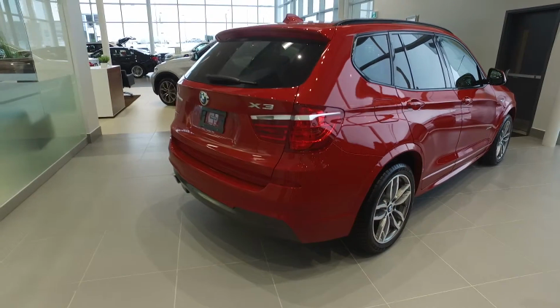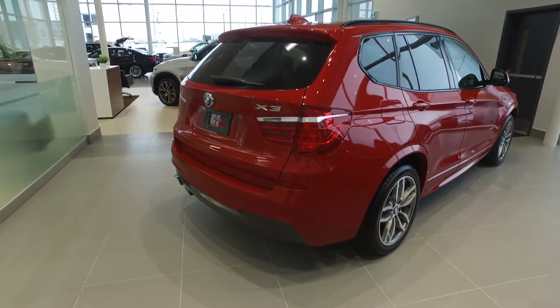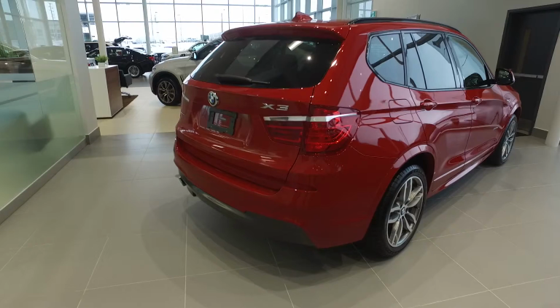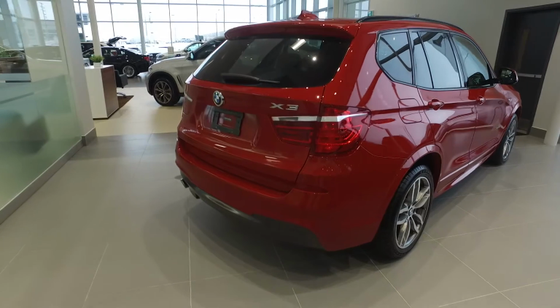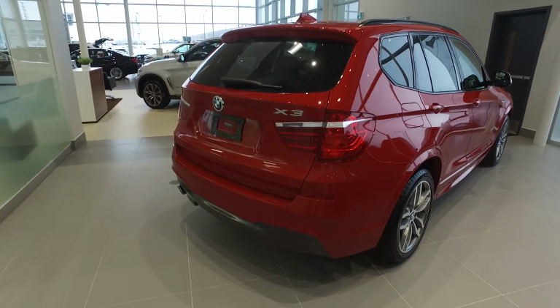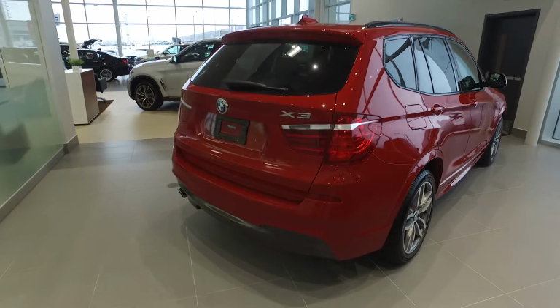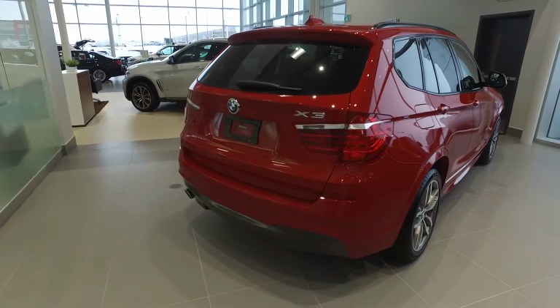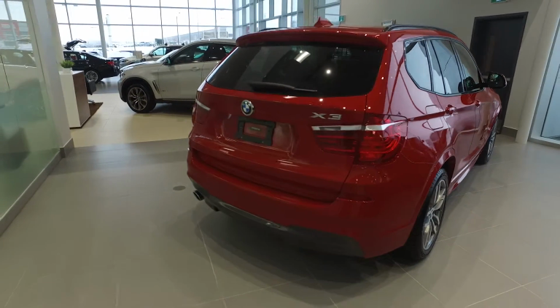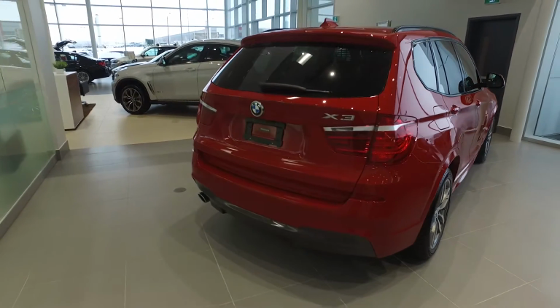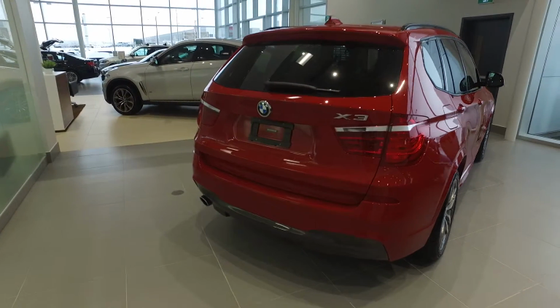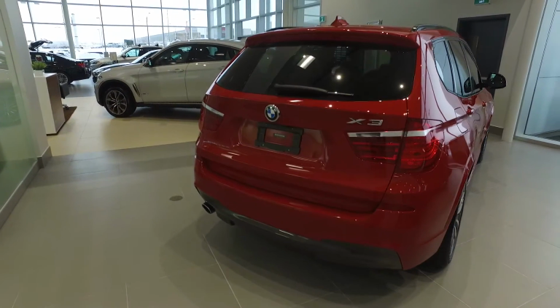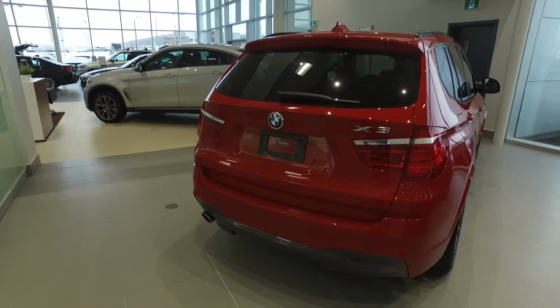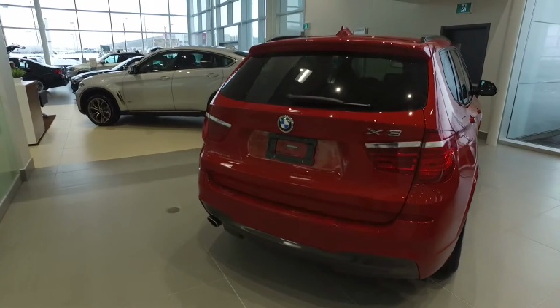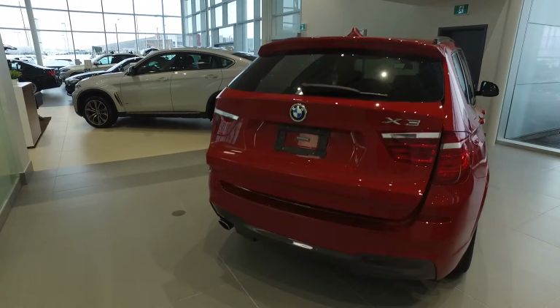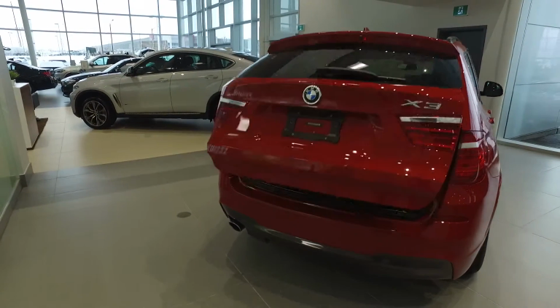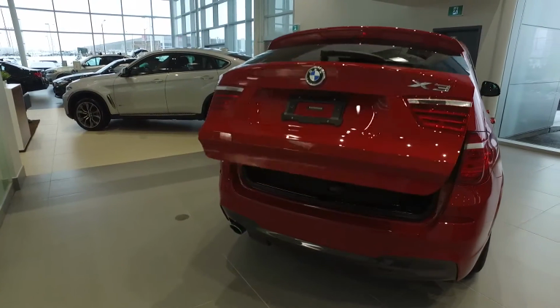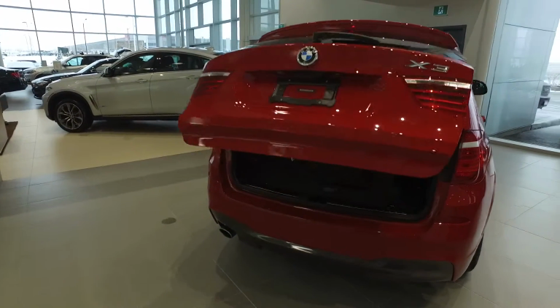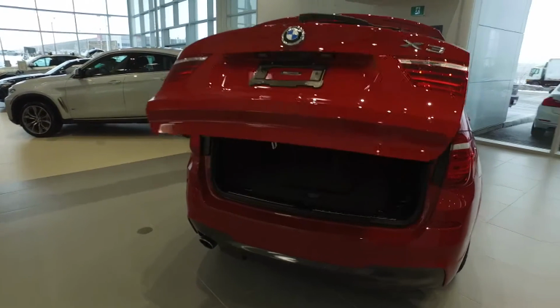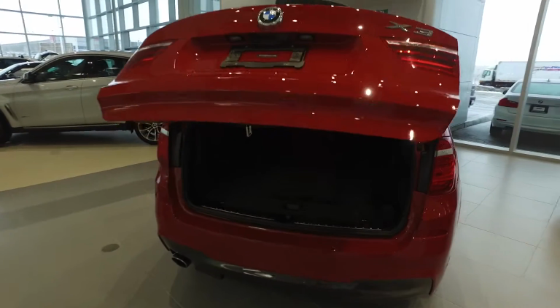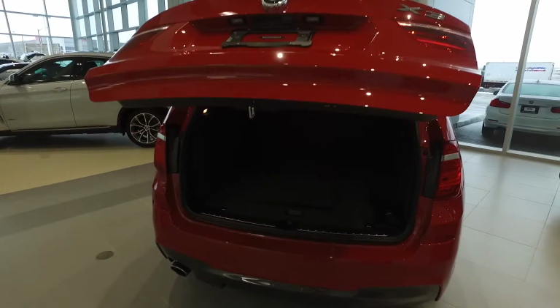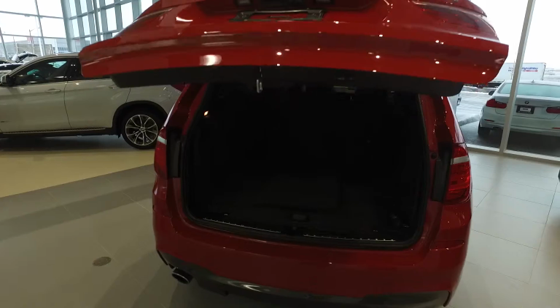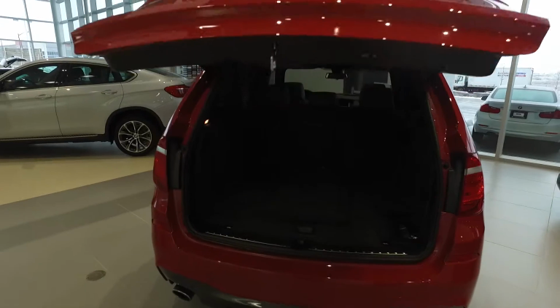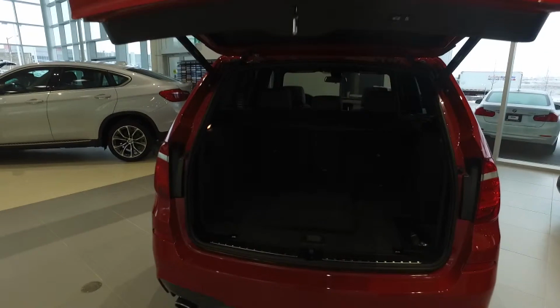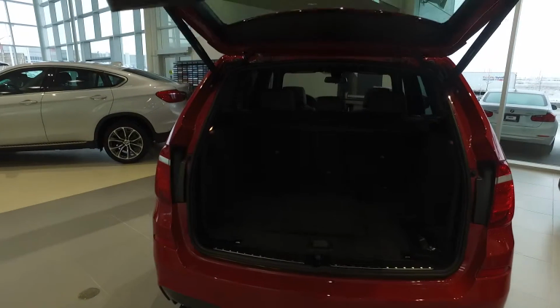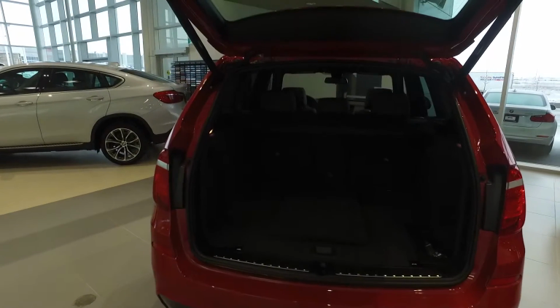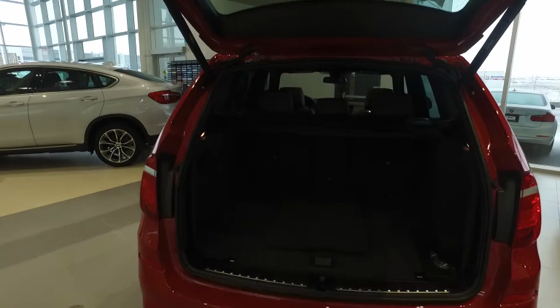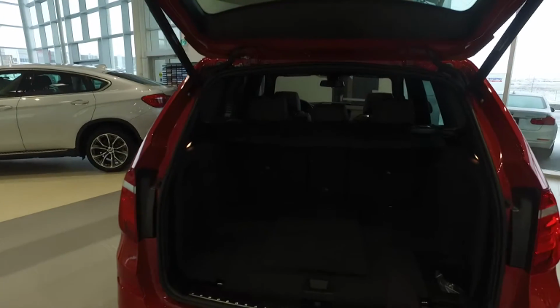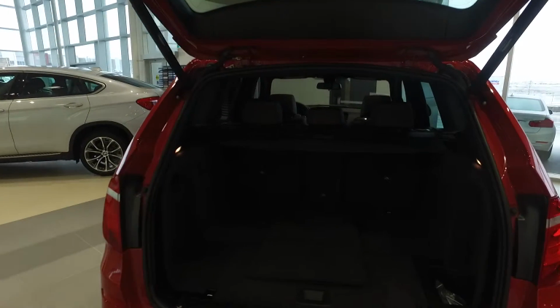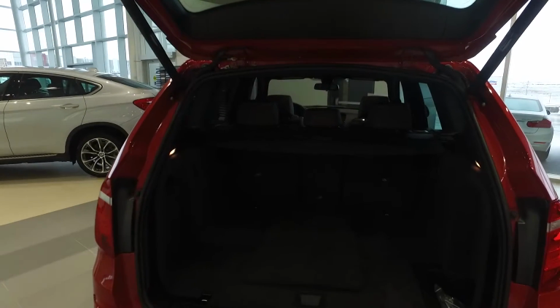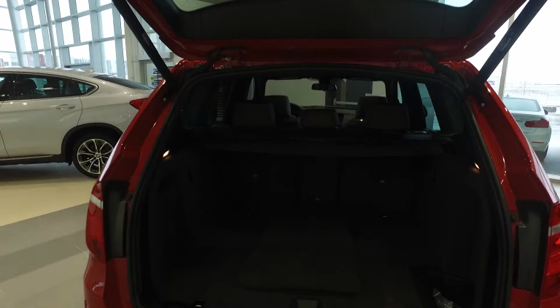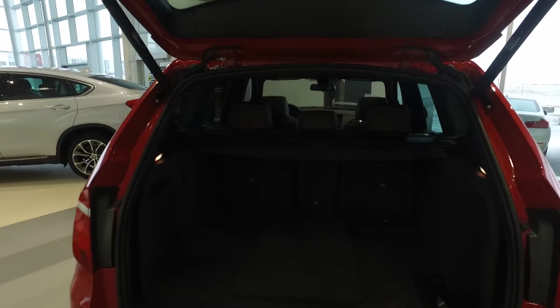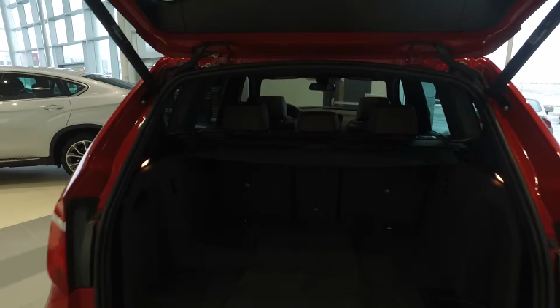This vehicle is accident free — no accidents. It's only got 15,000 kilometers, which is extremely low. There are some demos that have more than that.